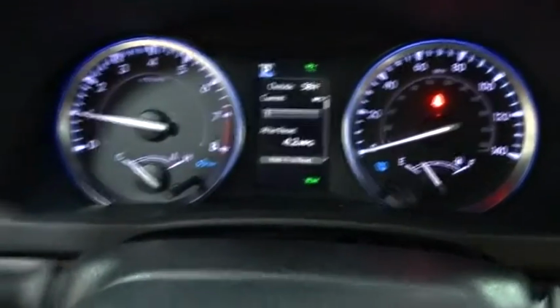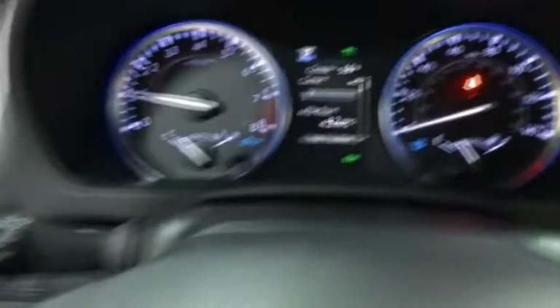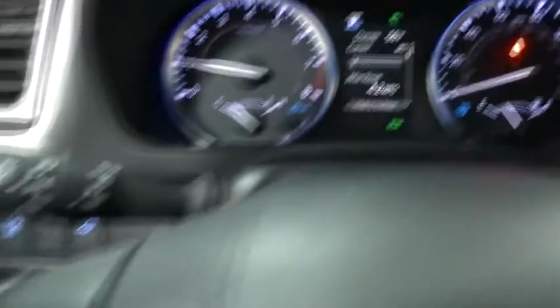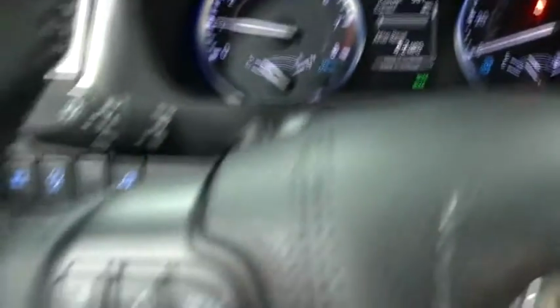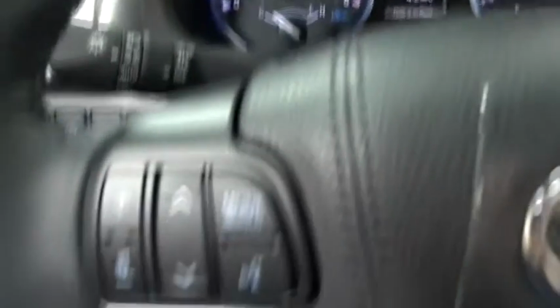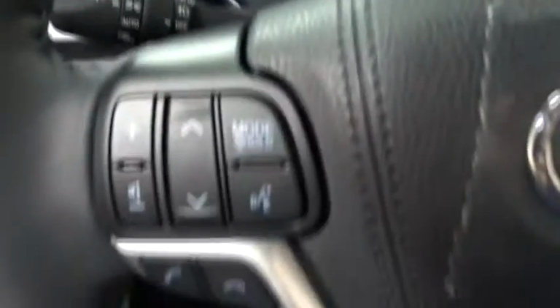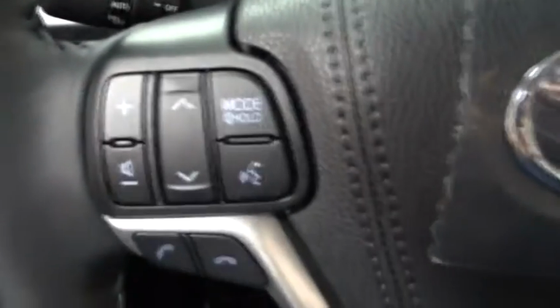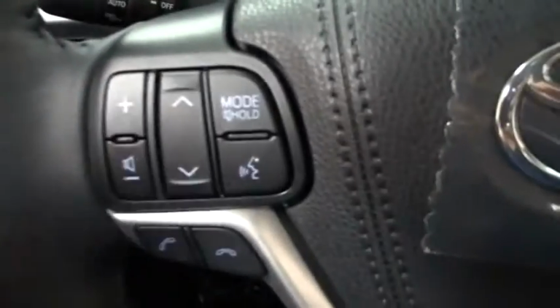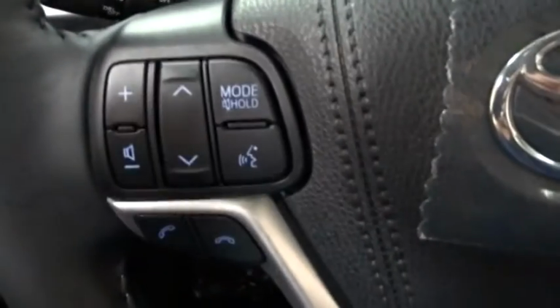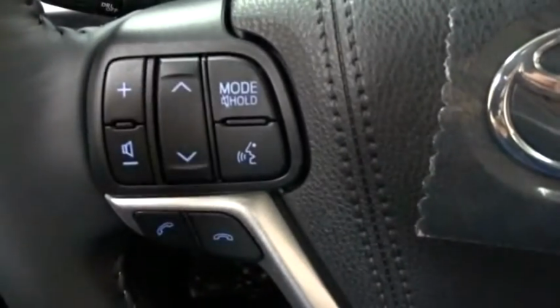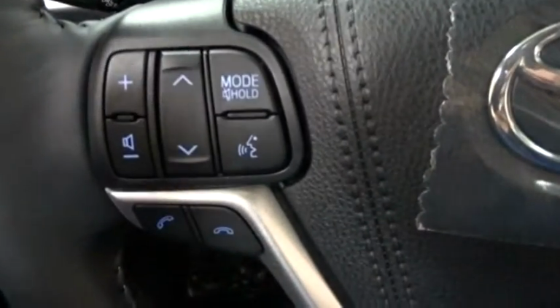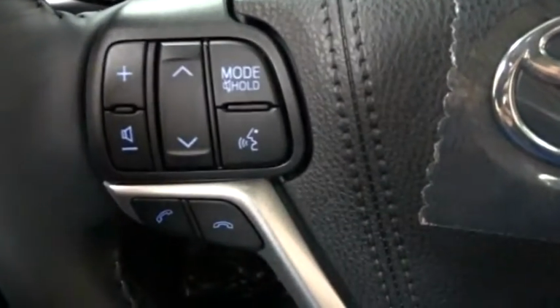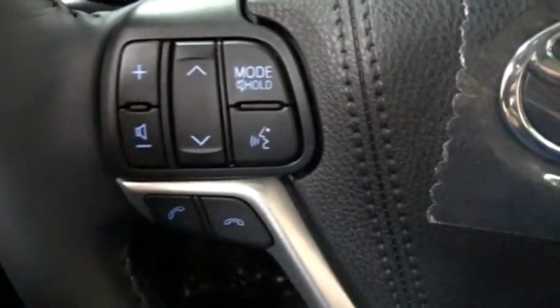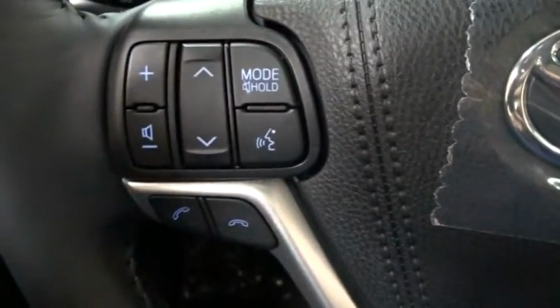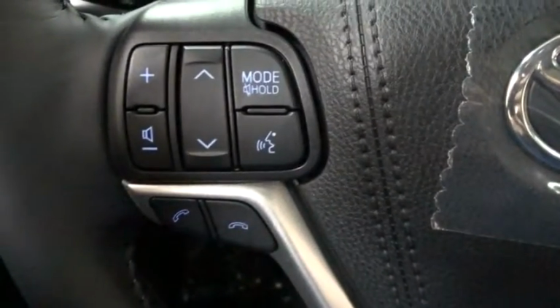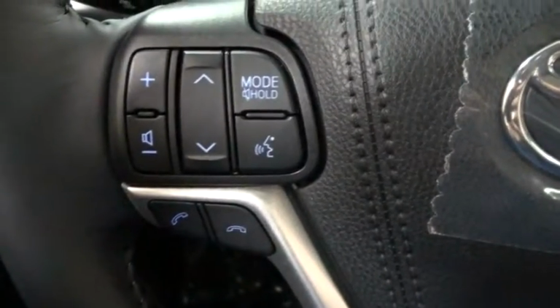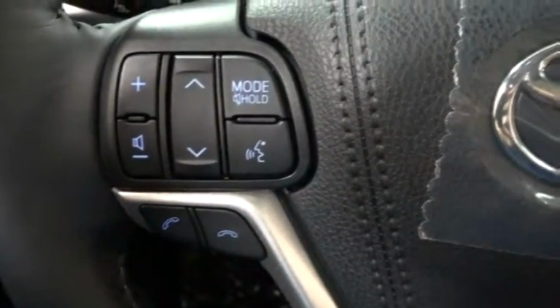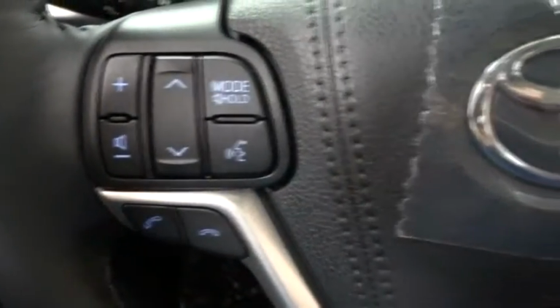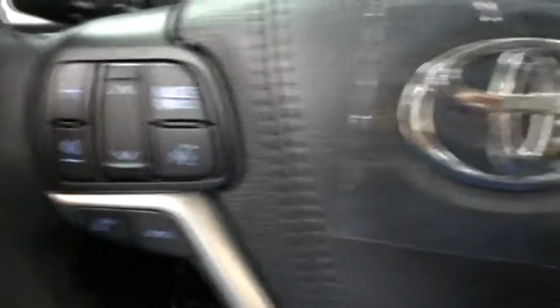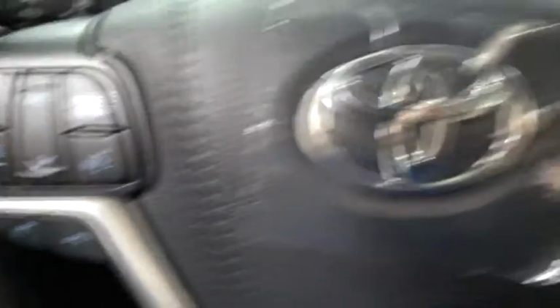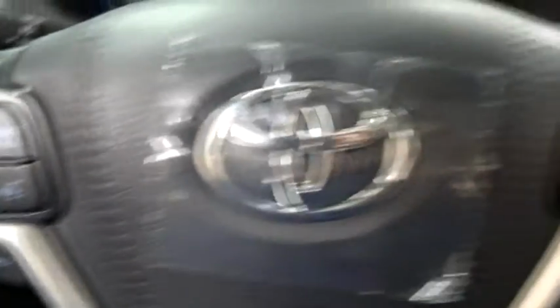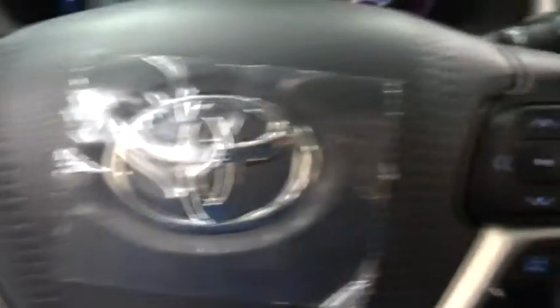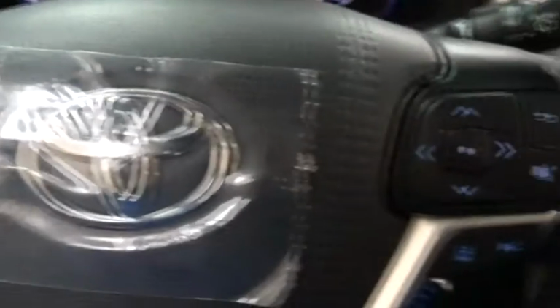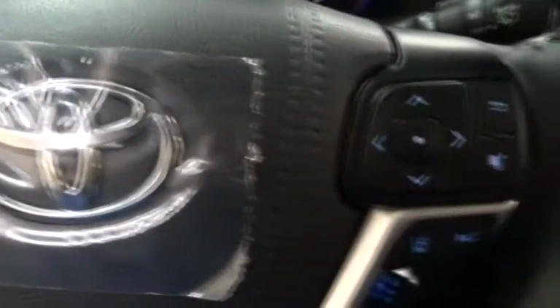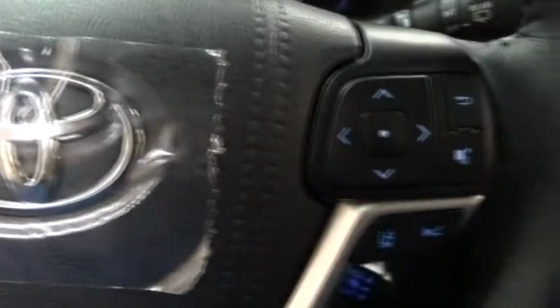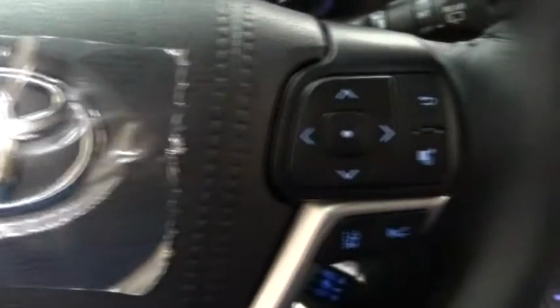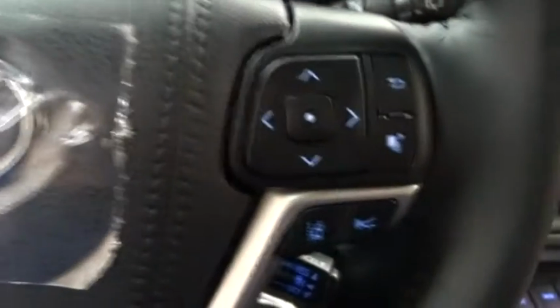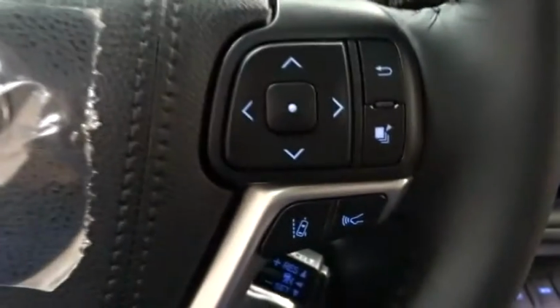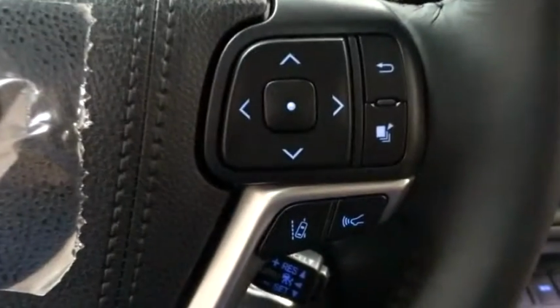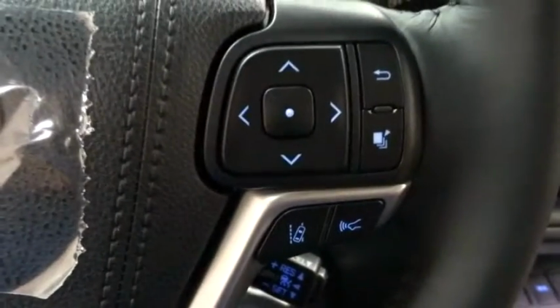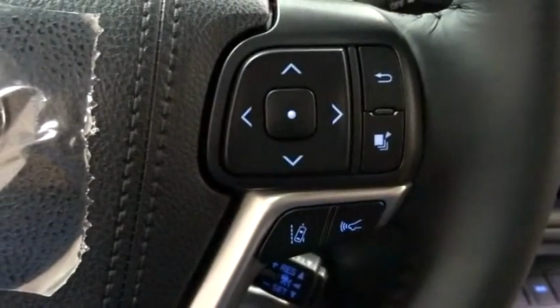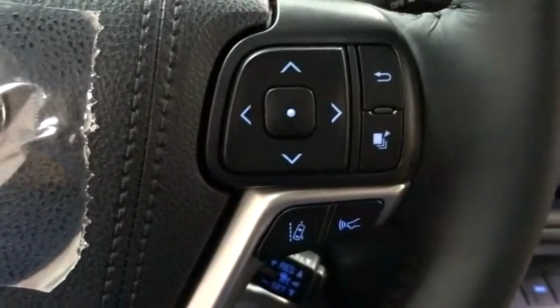Cruise control. If affordable style and reliability are what you're looking for, this vehicle couldn't be more perfect. Drive it today.